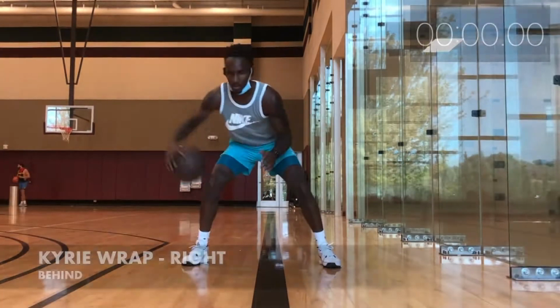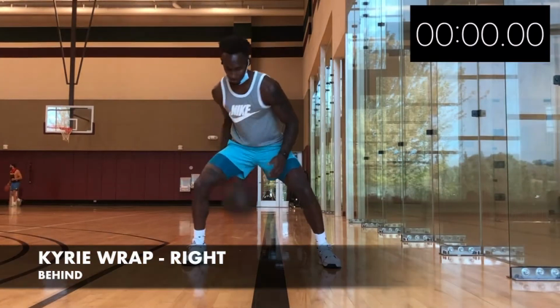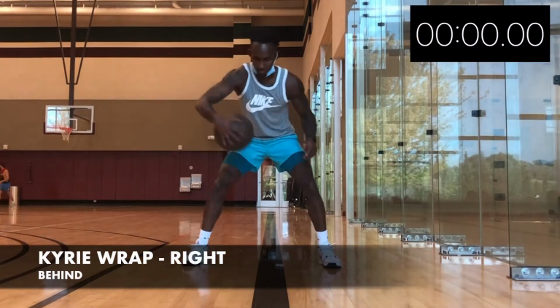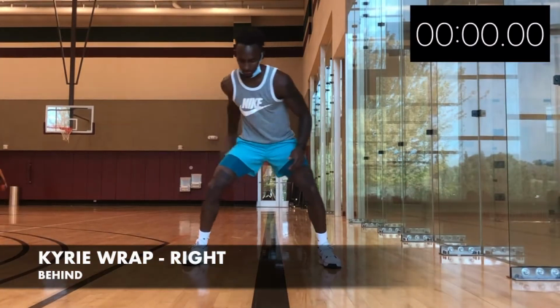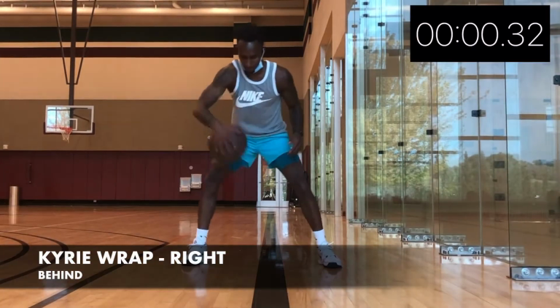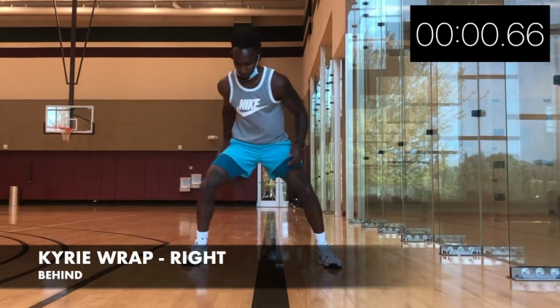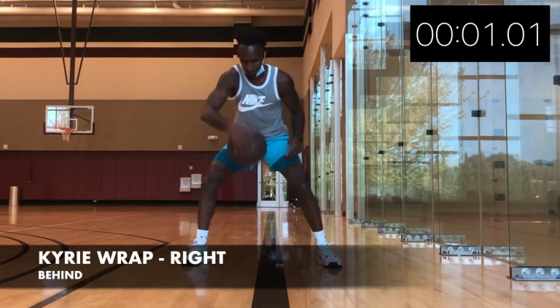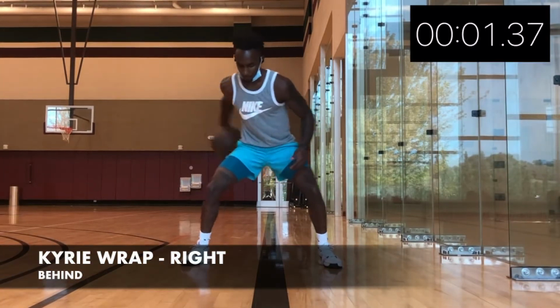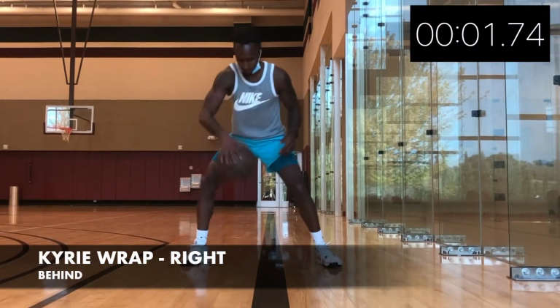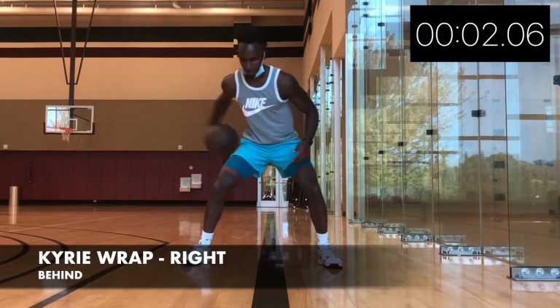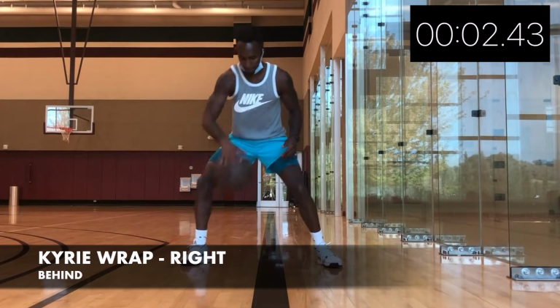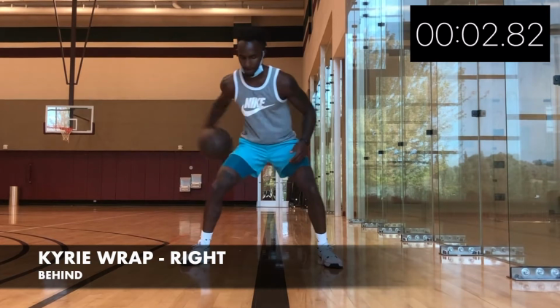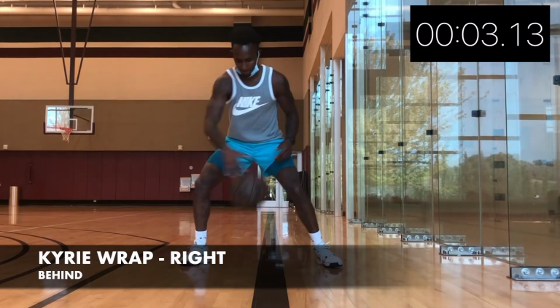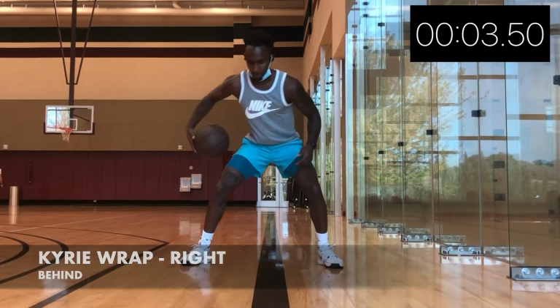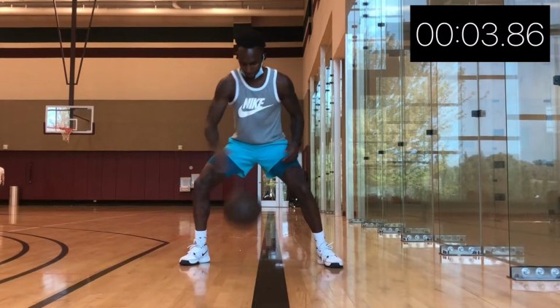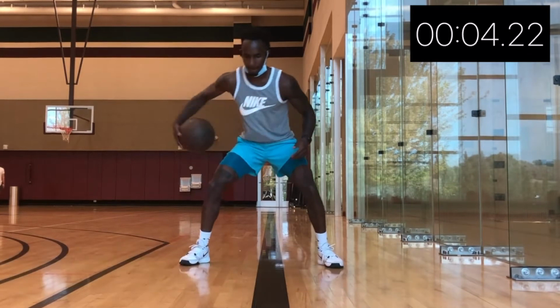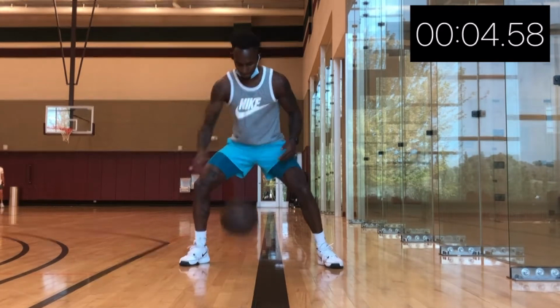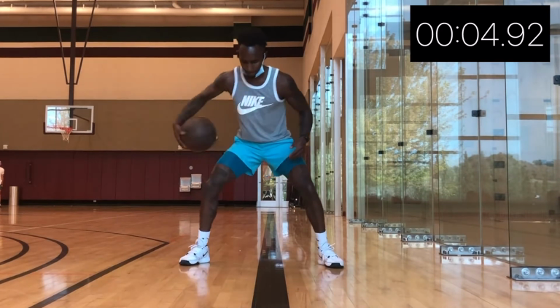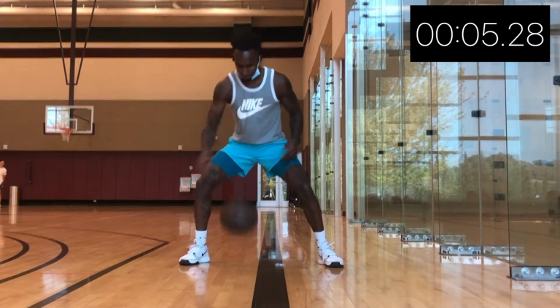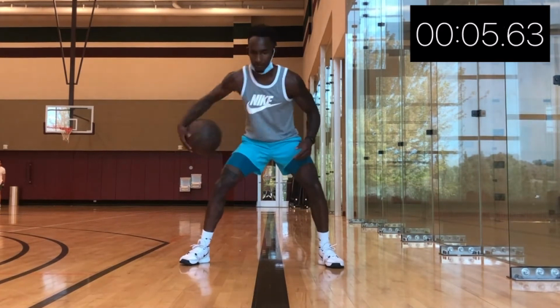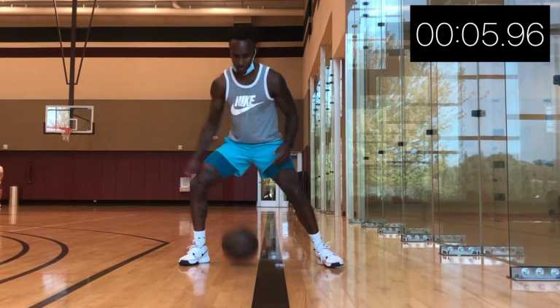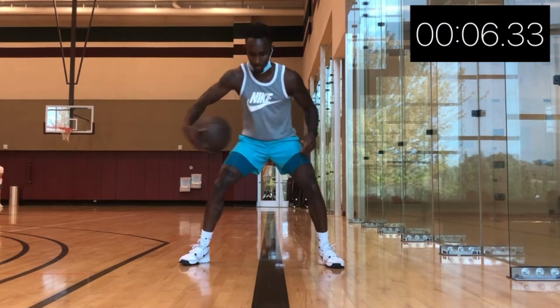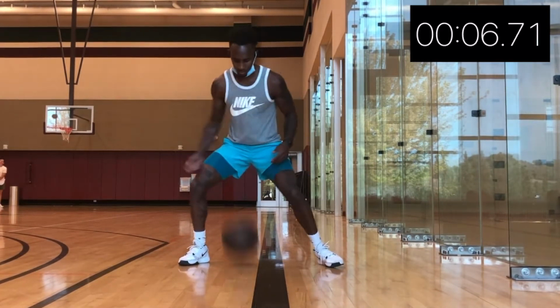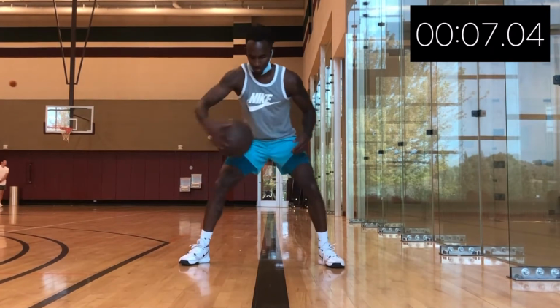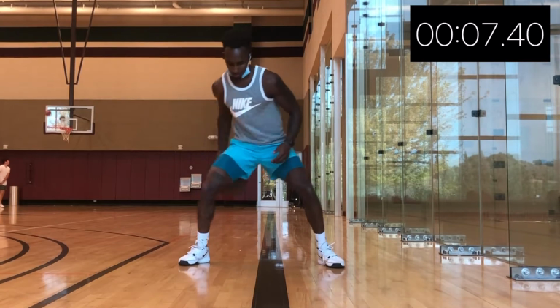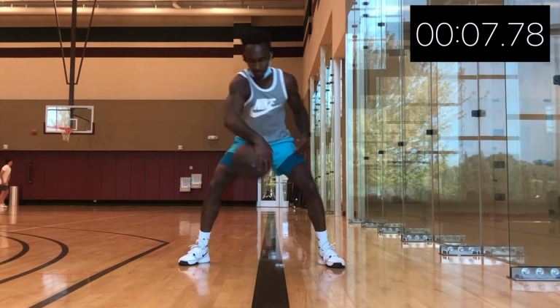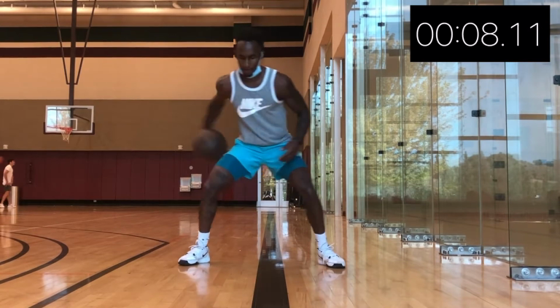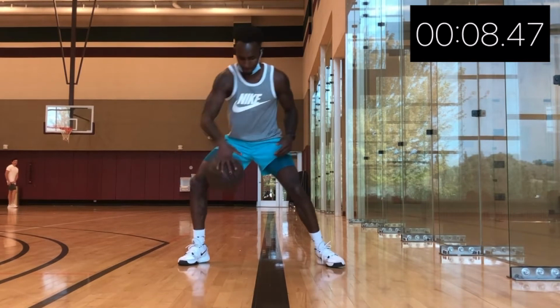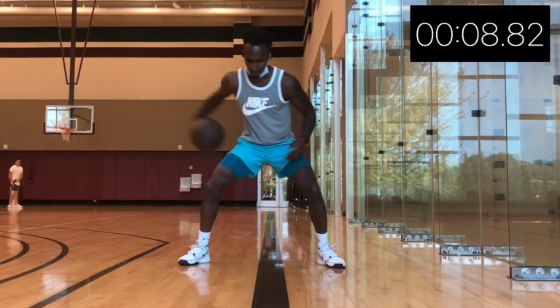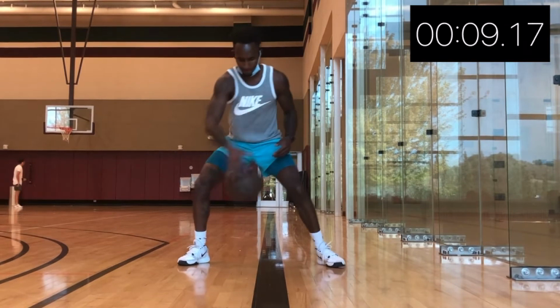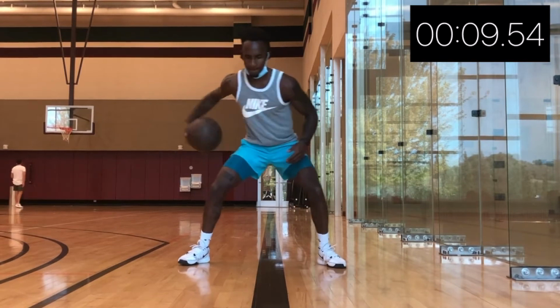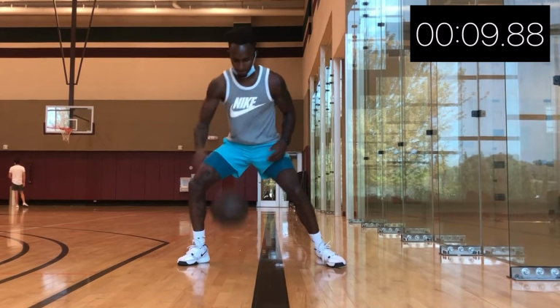Now let's get going with the Kyrie wrap. We're gonna start with our right hand, and you're gonna go backwards between the legs. Keep going with your right, and if you have to, you can cup the ball and then wrap it around your leg.